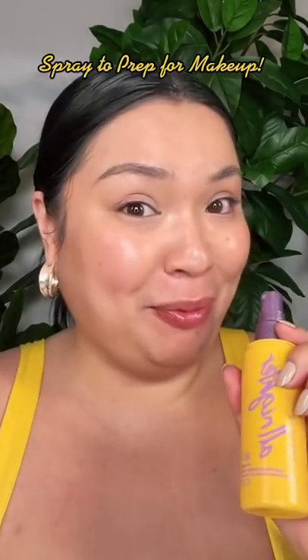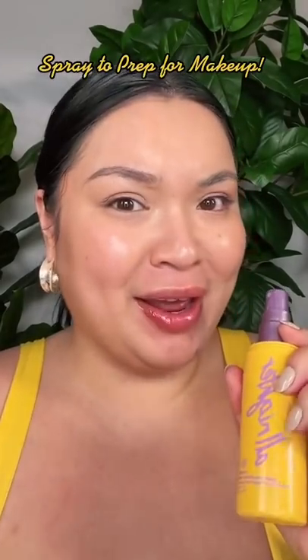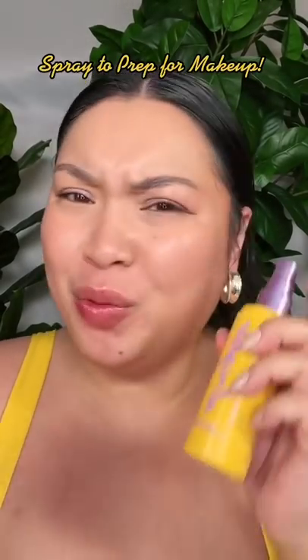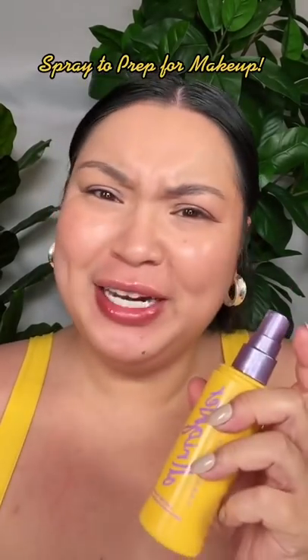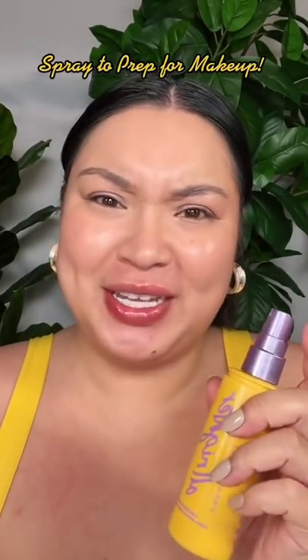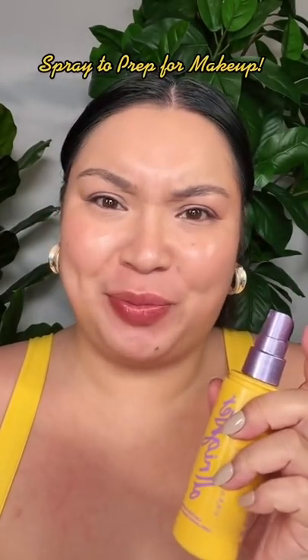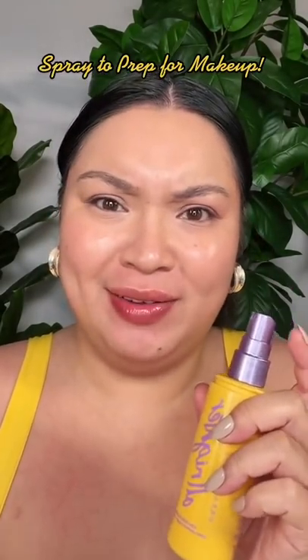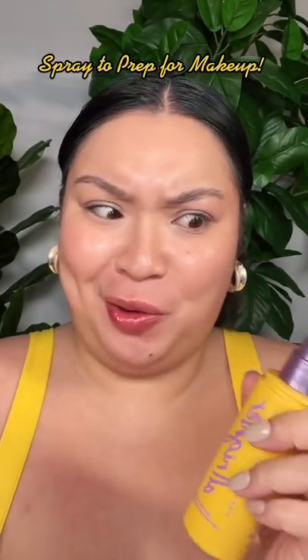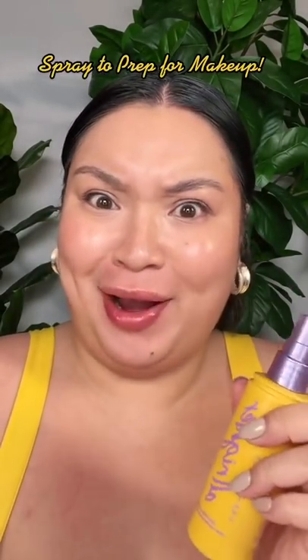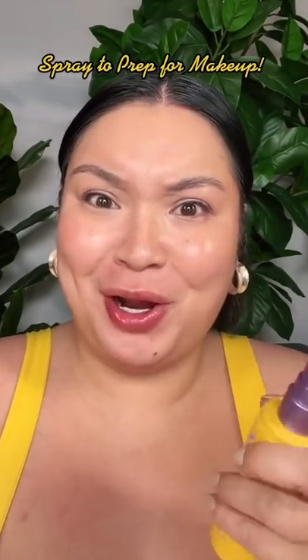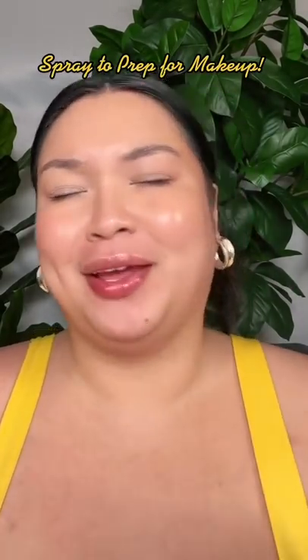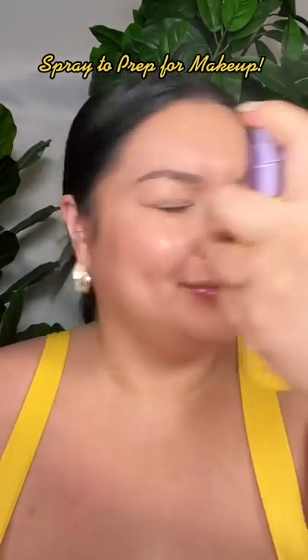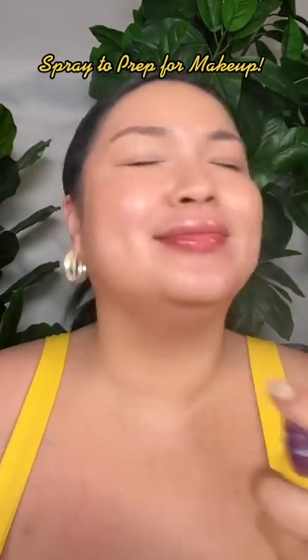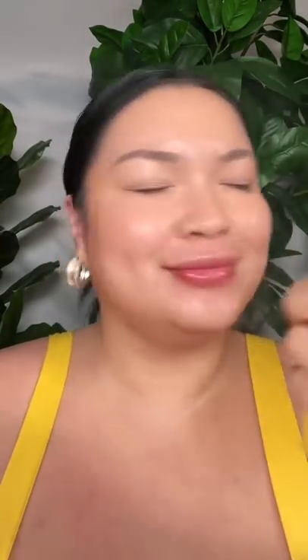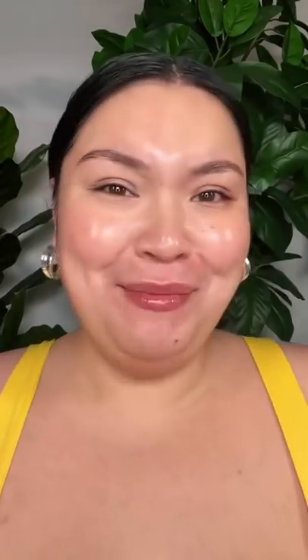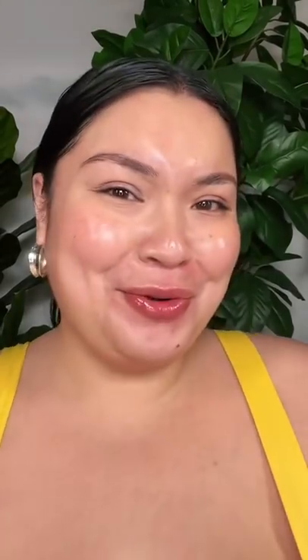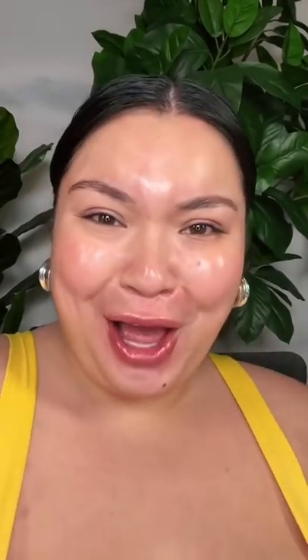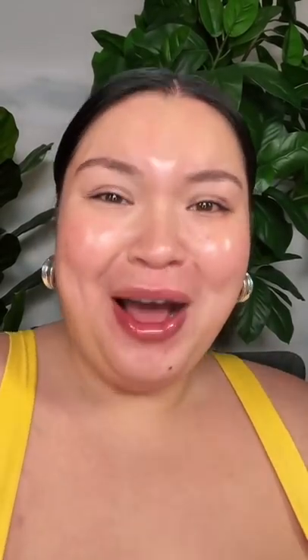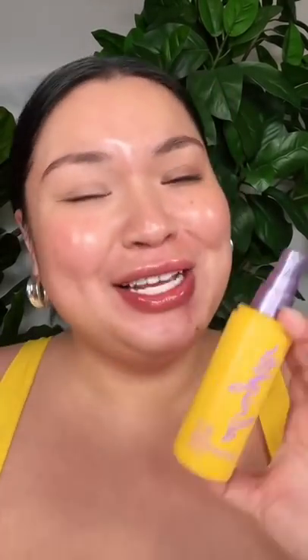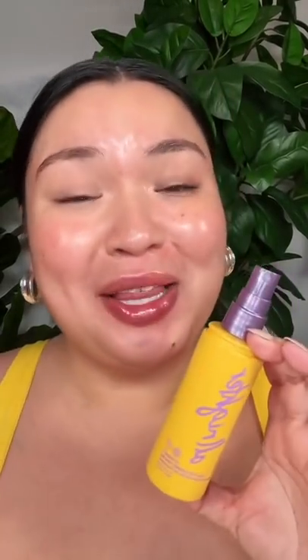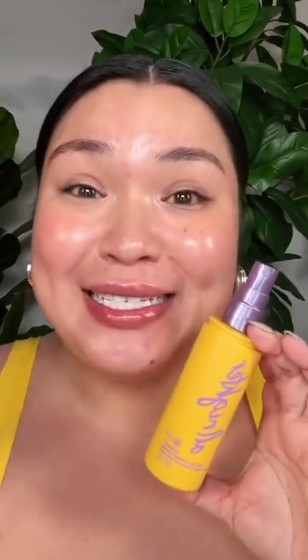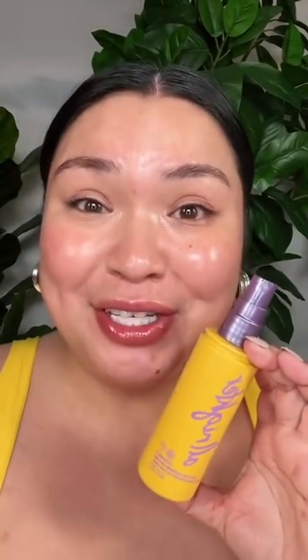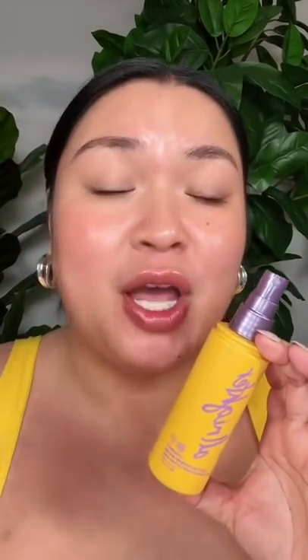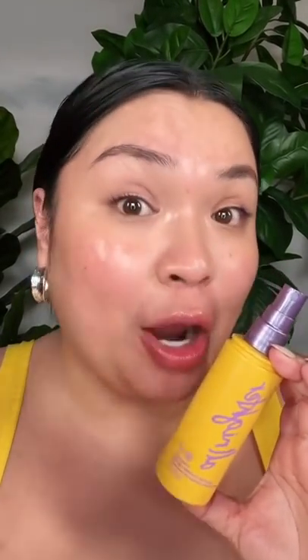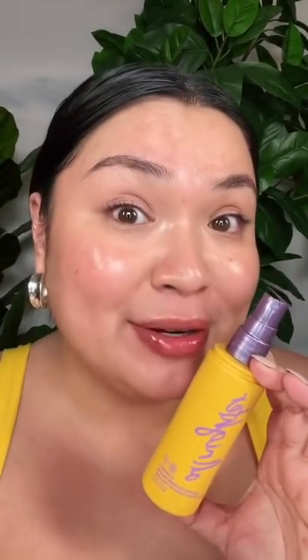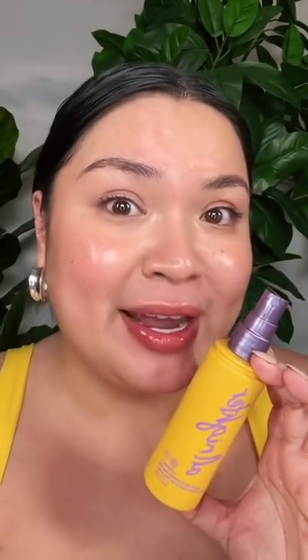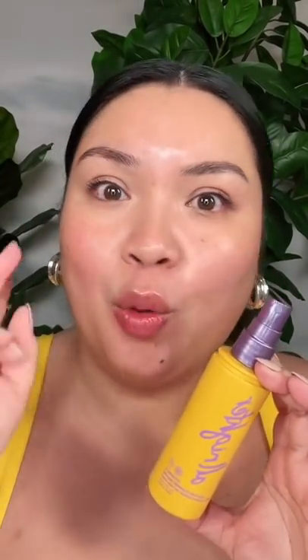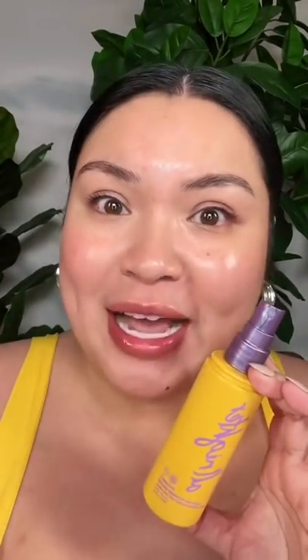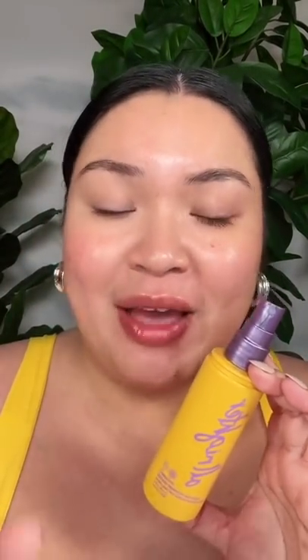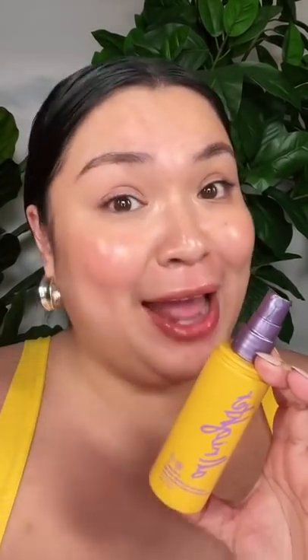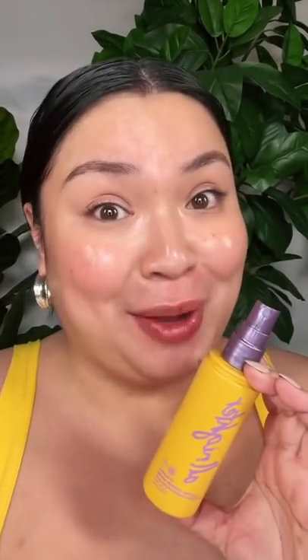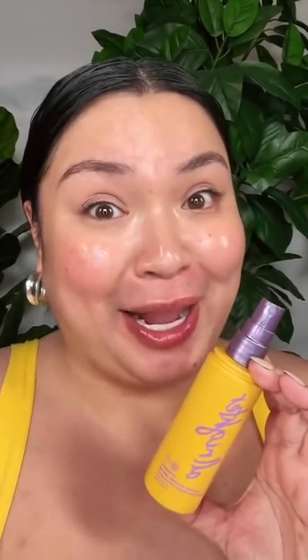Tip one: we finish with setting spray, so why not start with it? Come through glow! This formula is safe to use on bare skin with SPF and on top of makeup.